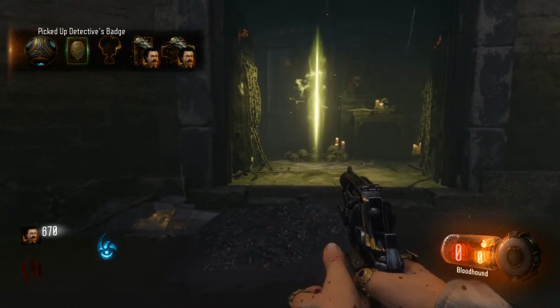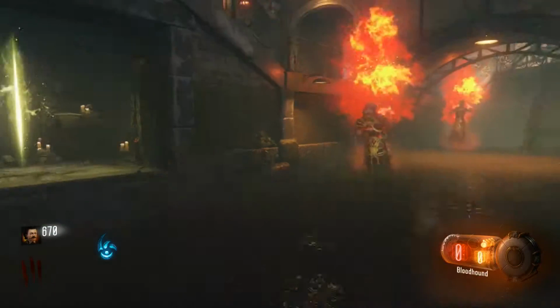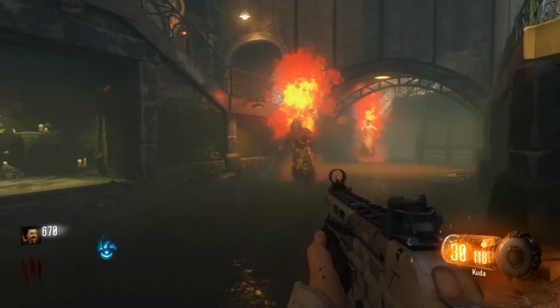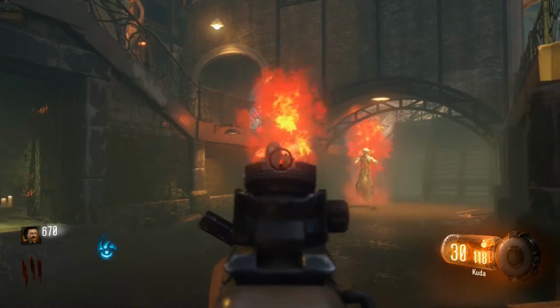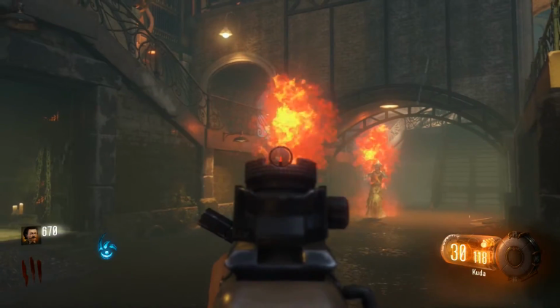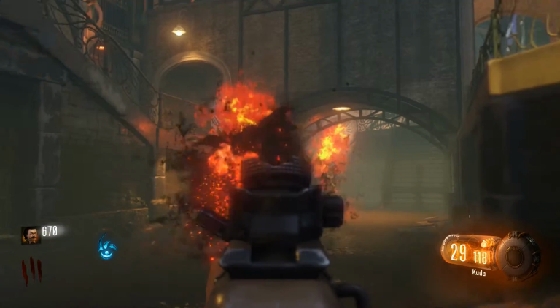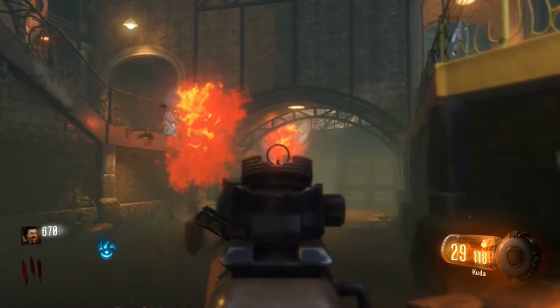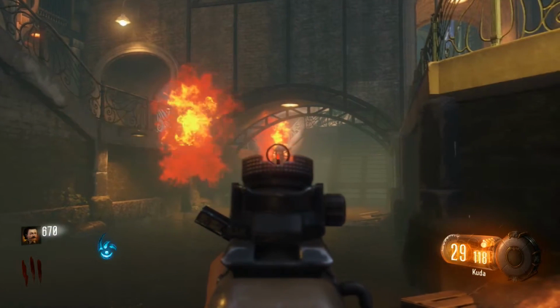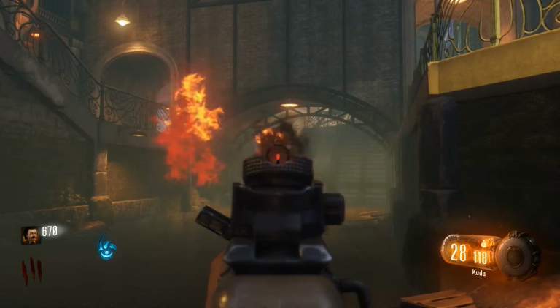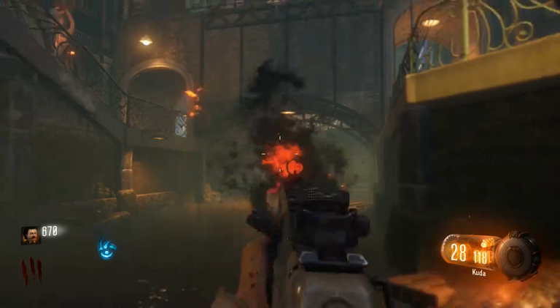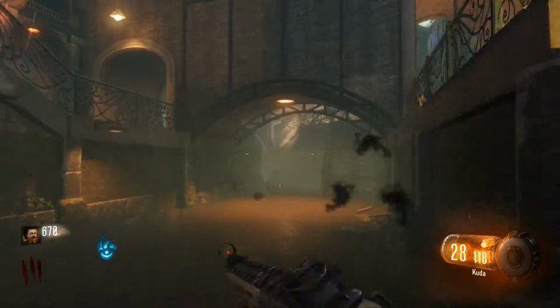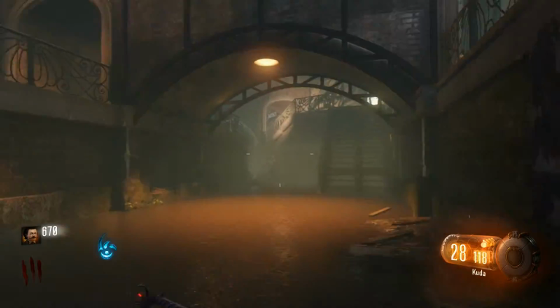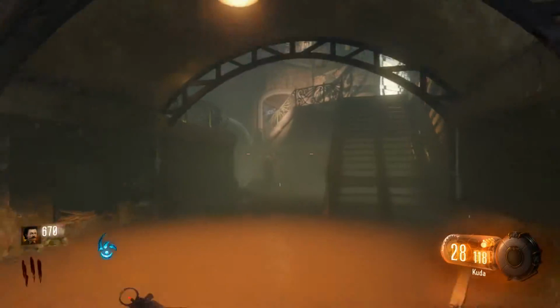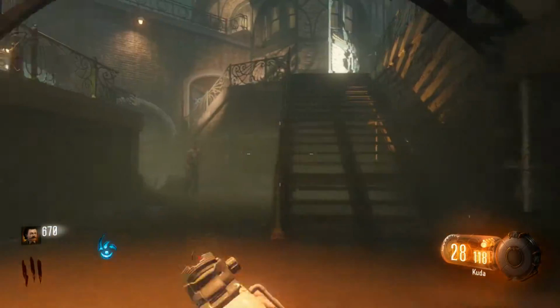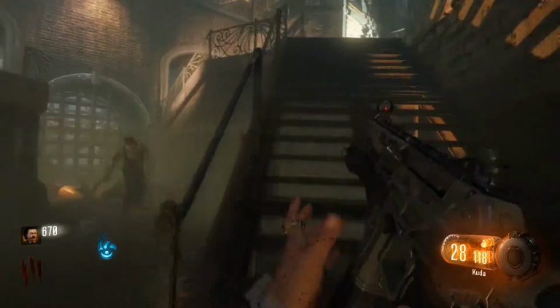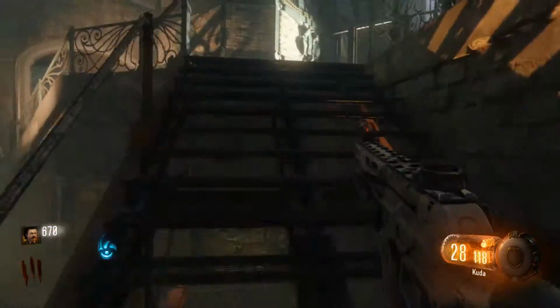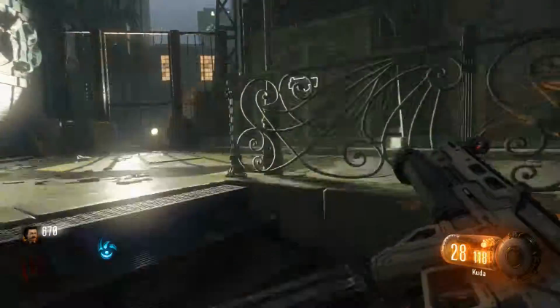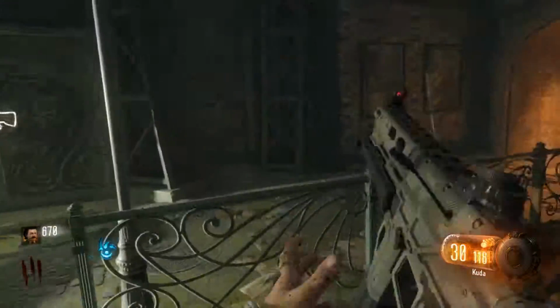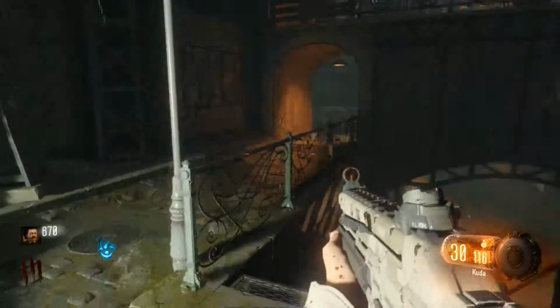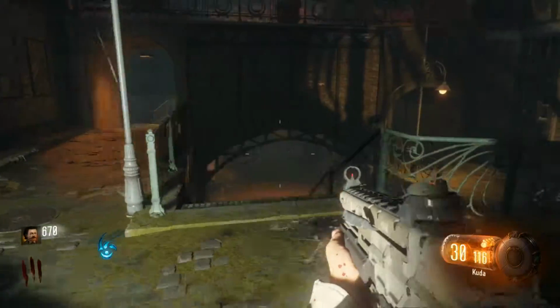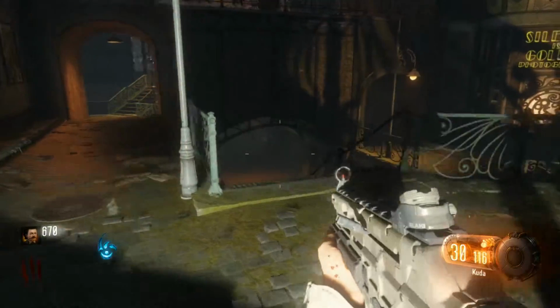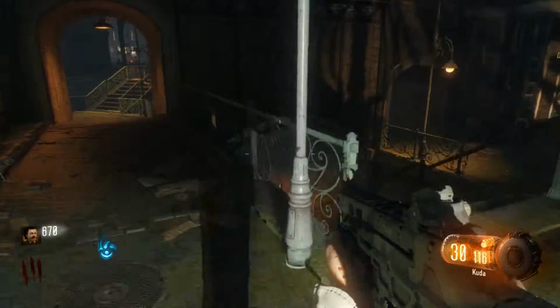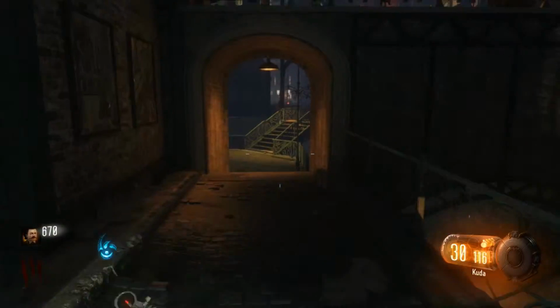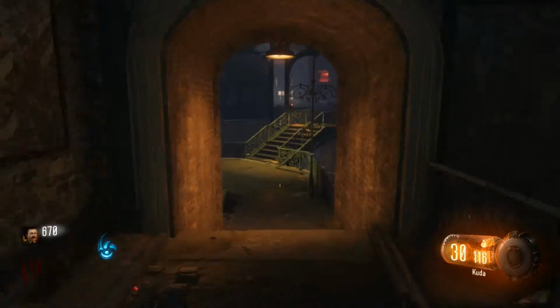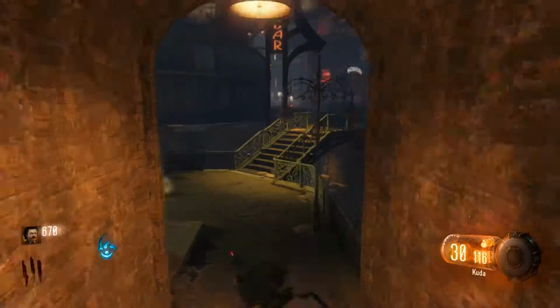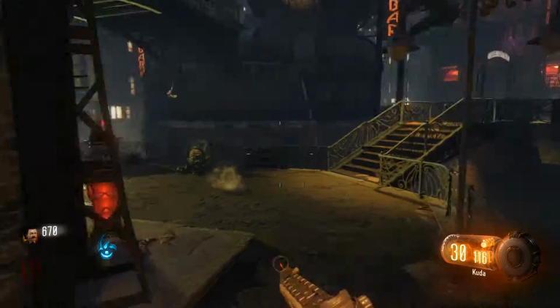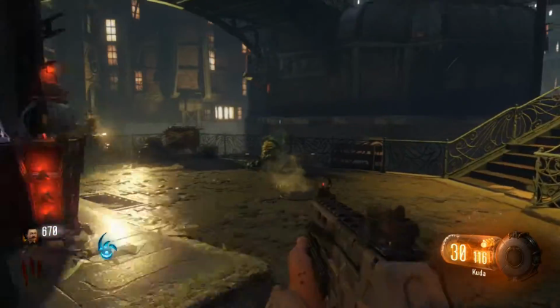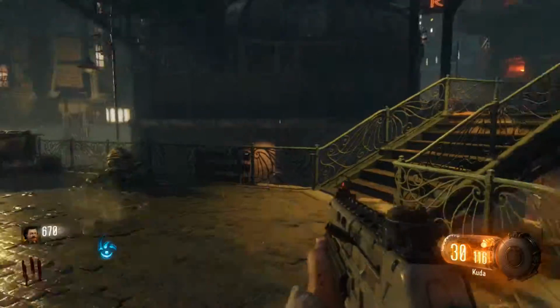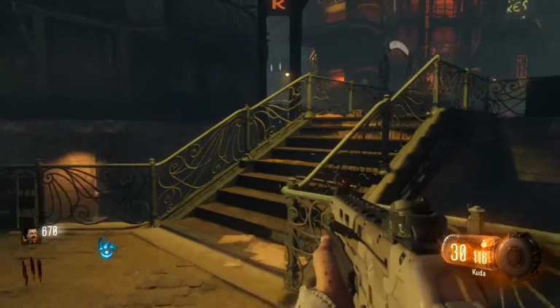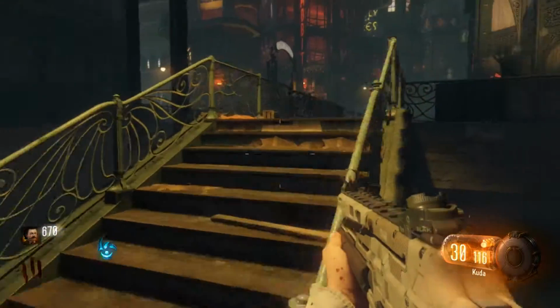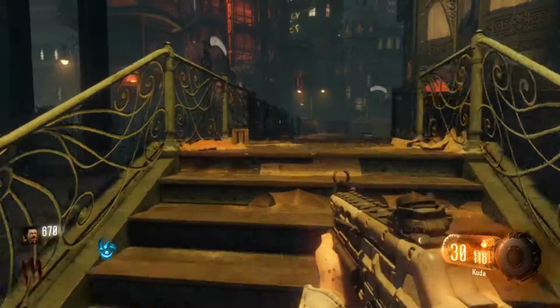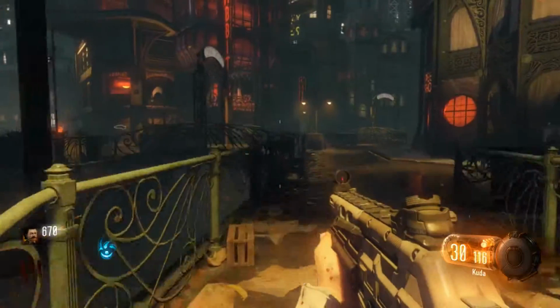You gotta make sure you go back down into the sewer to get the badge. Then you're gonna go back up the stairs, right over to these stairs, and make a left here.